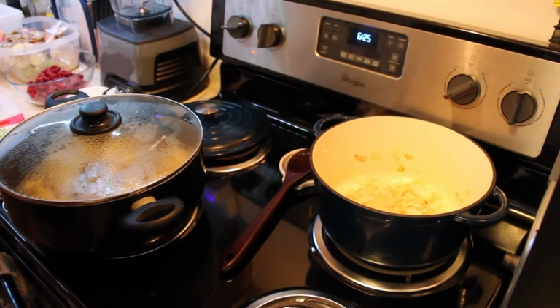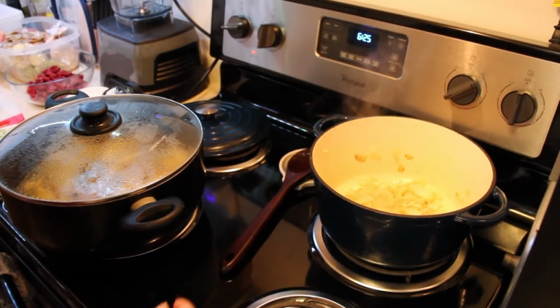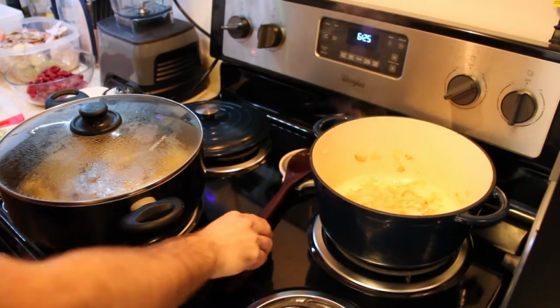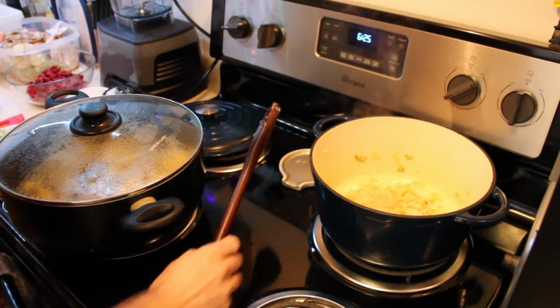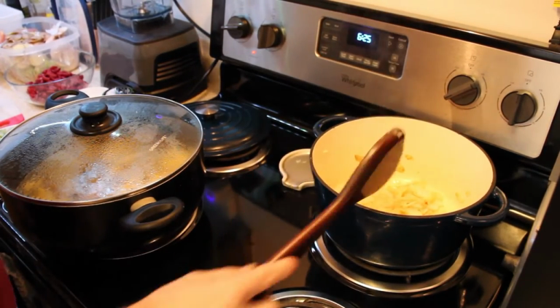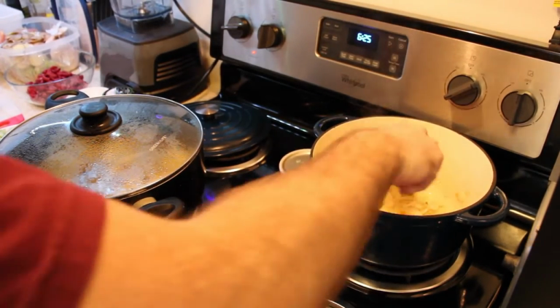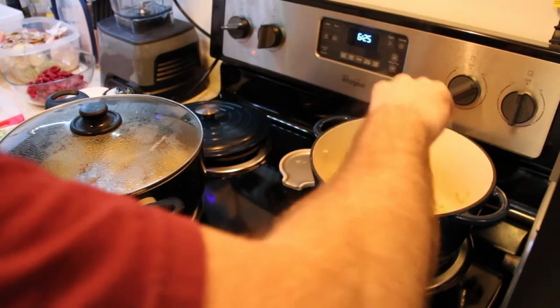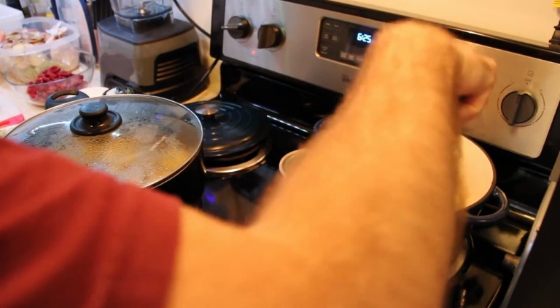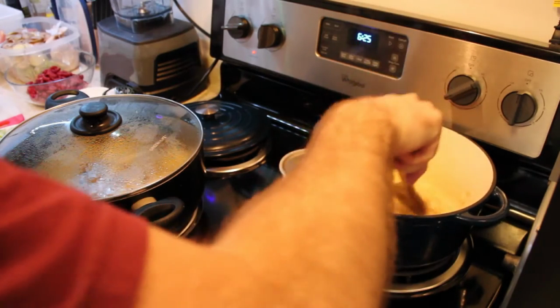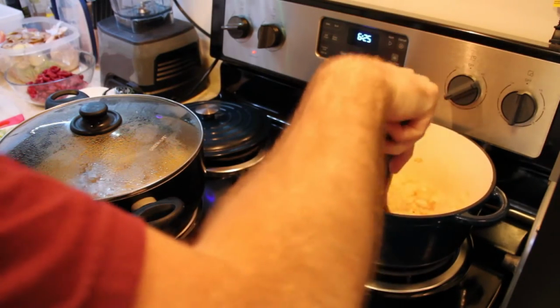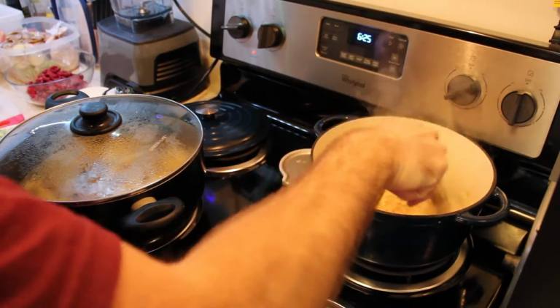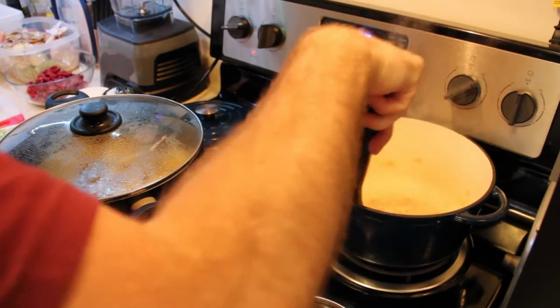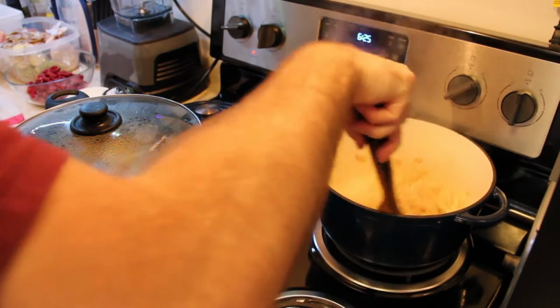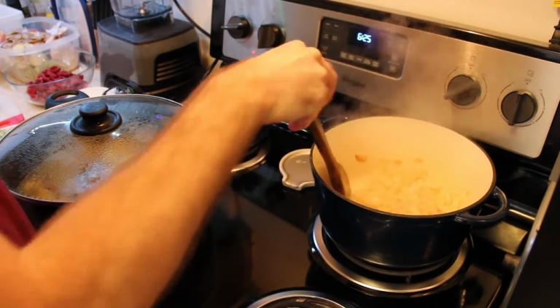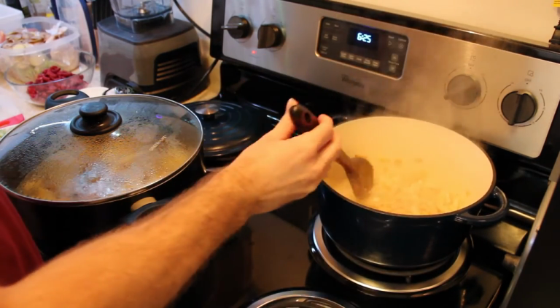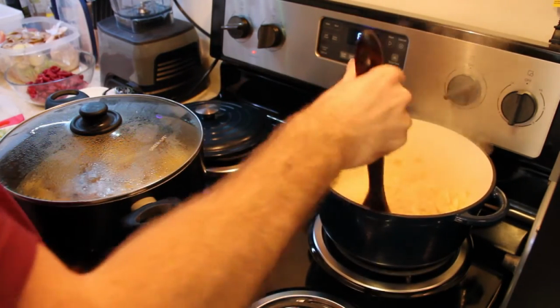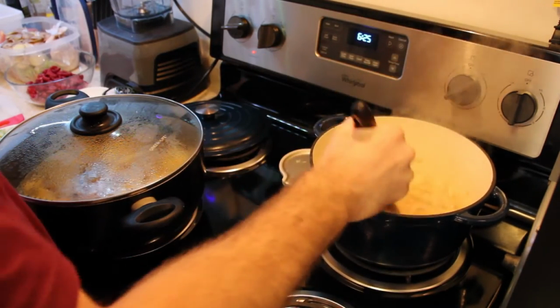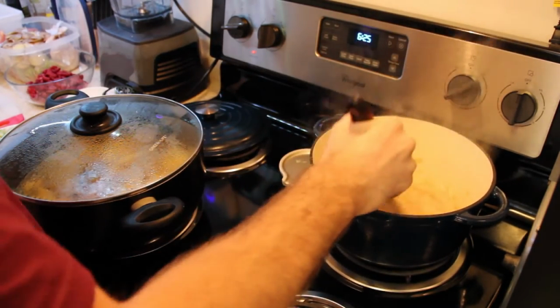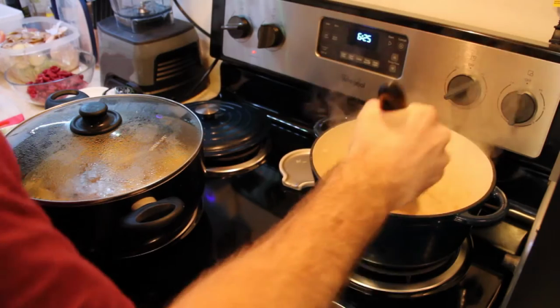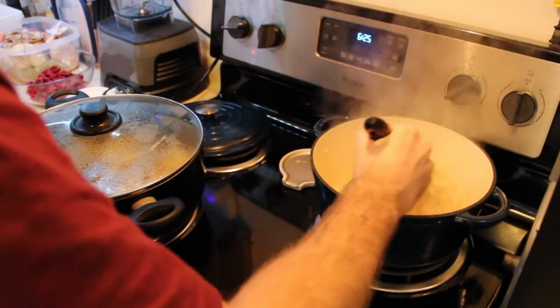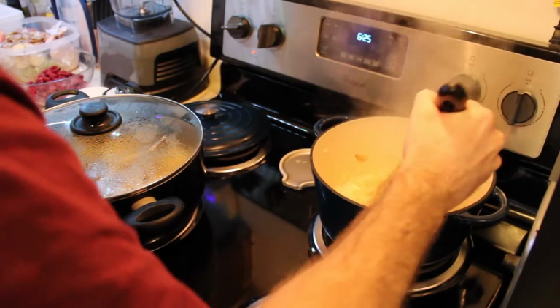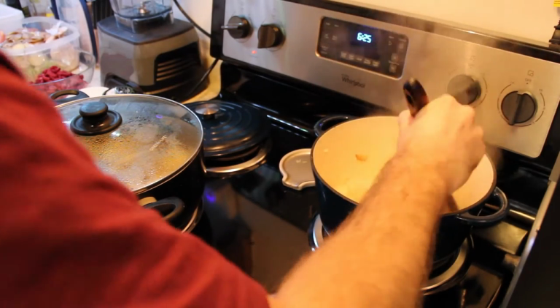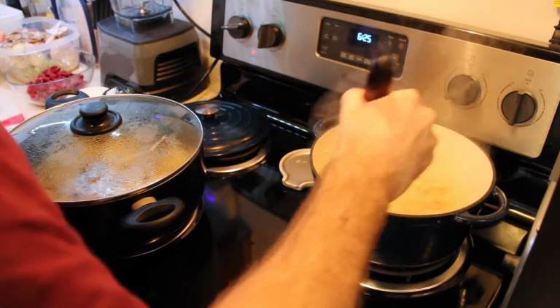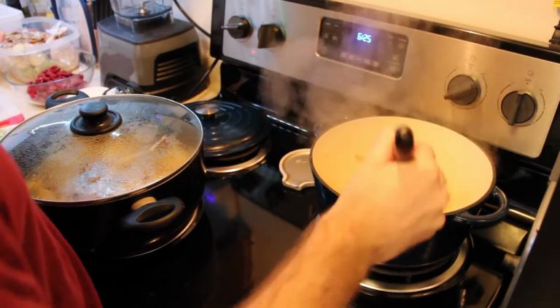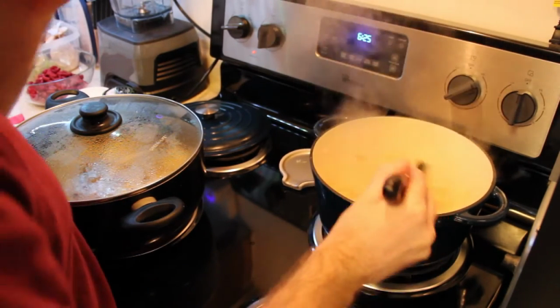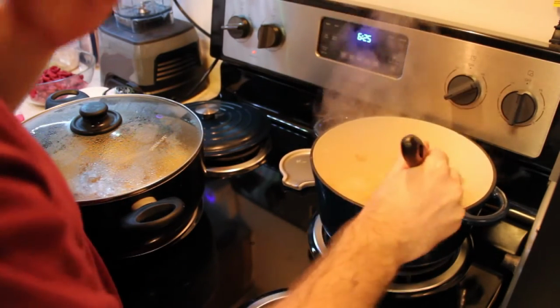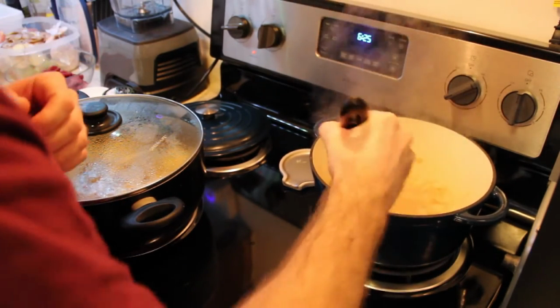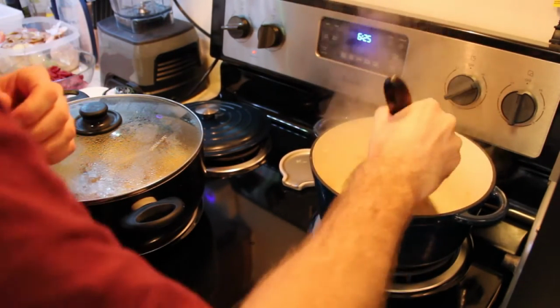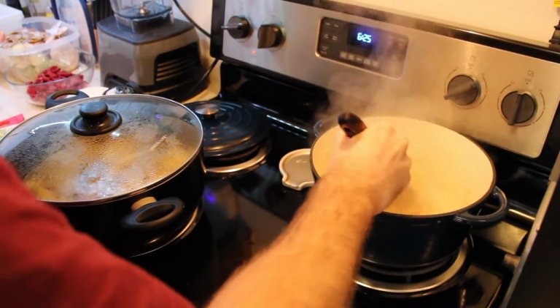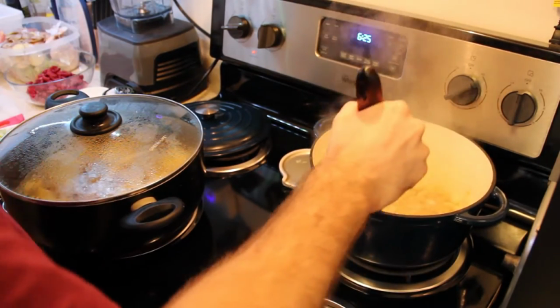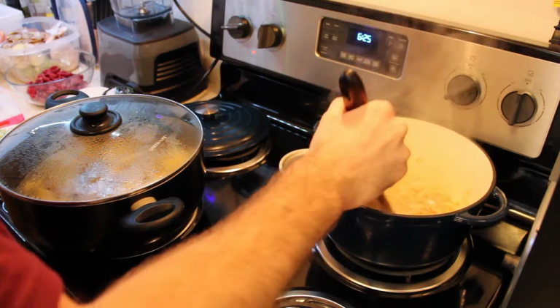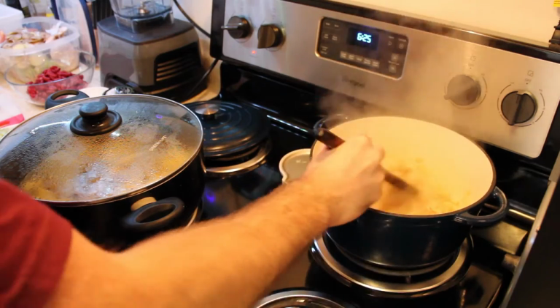Alright guys, the onions are pretty much cooked. Just added in the garlic now. I'm just letting that cook a bit. Then we'll add the carrots and celery.